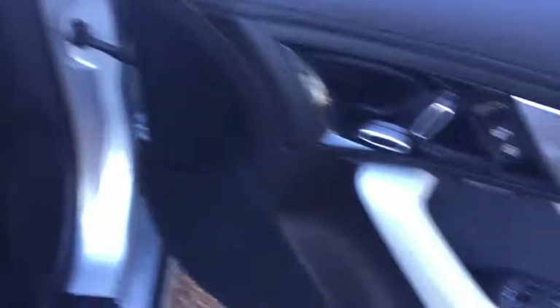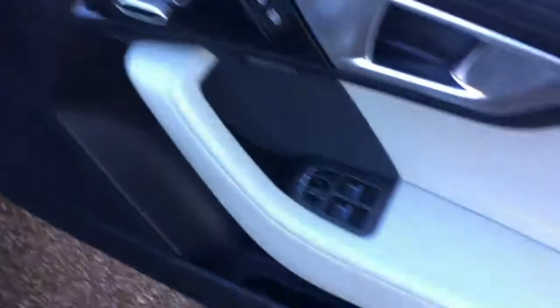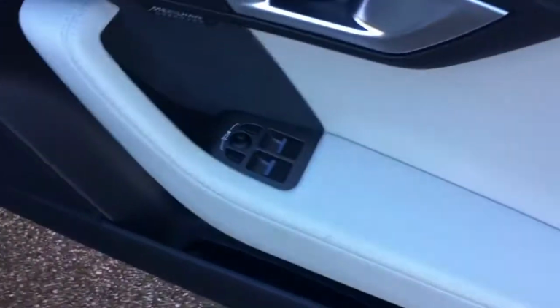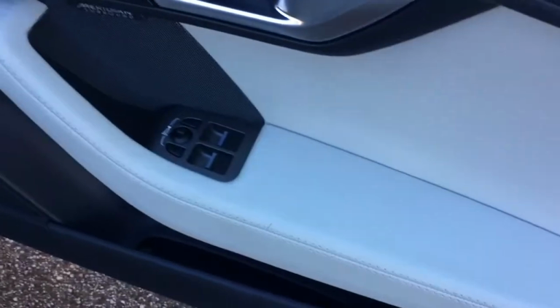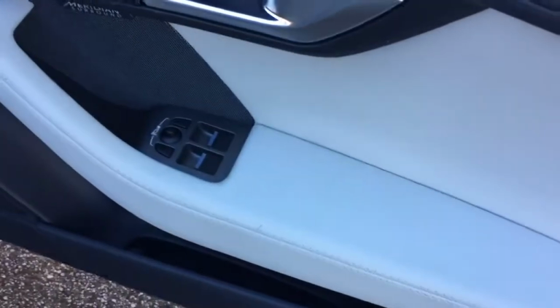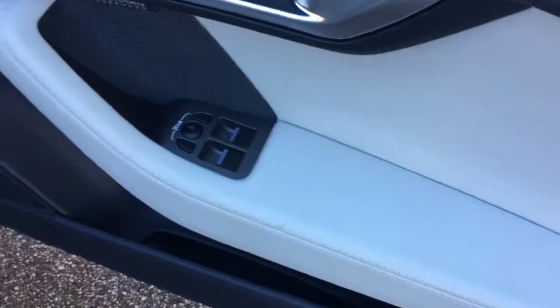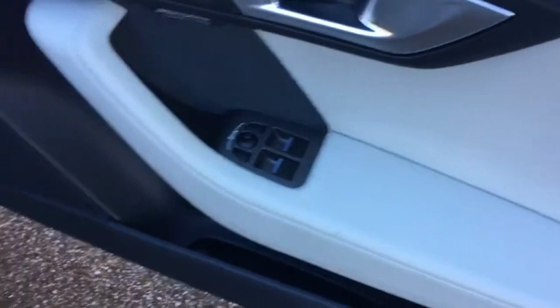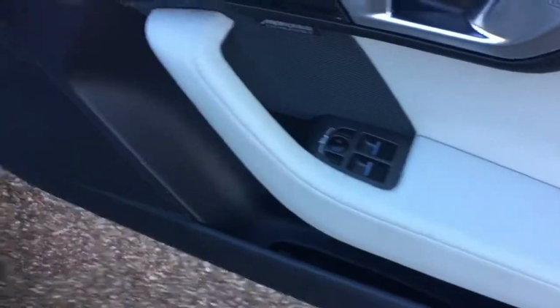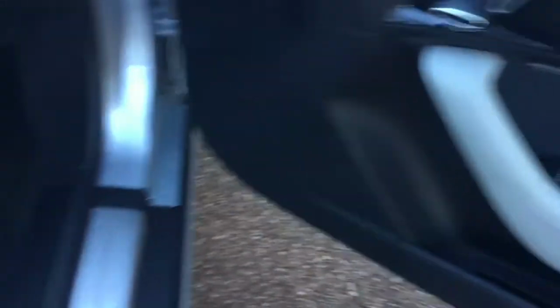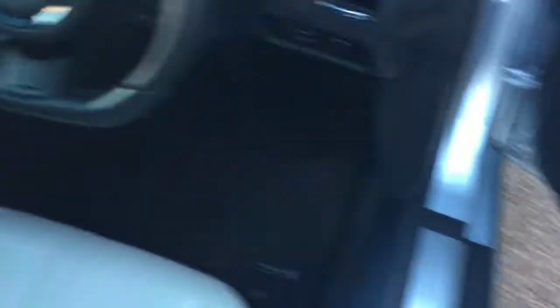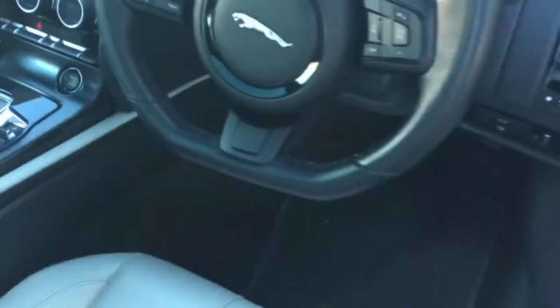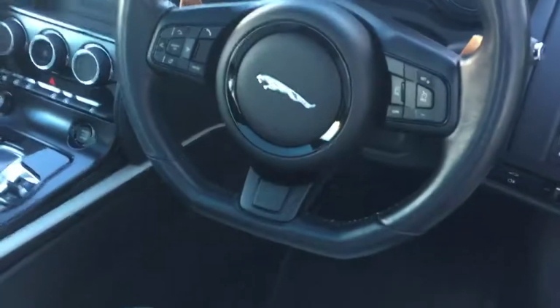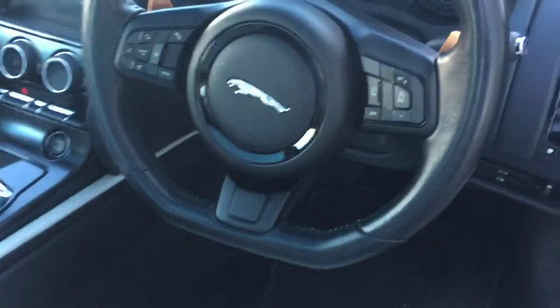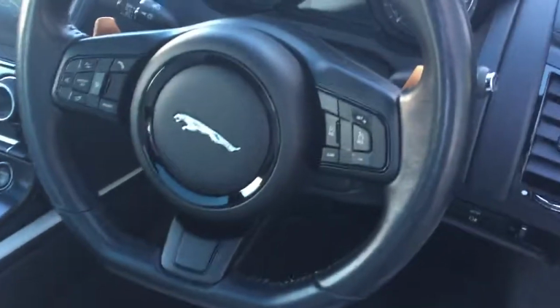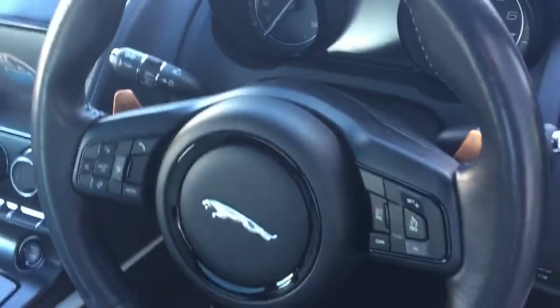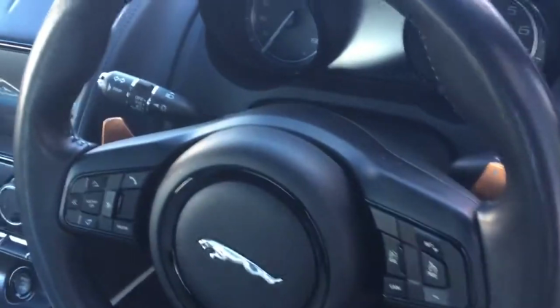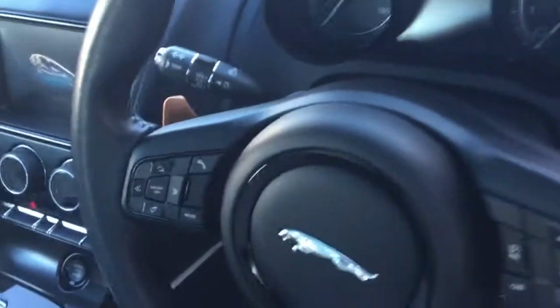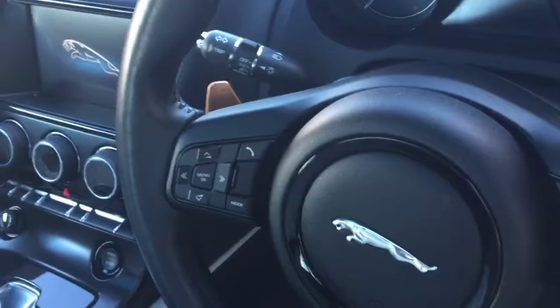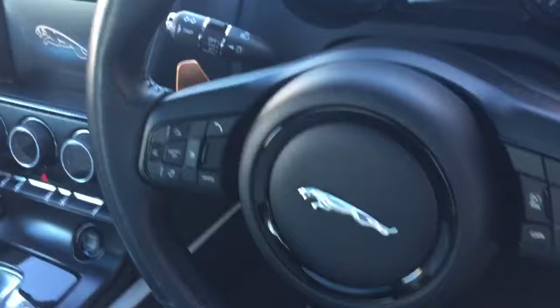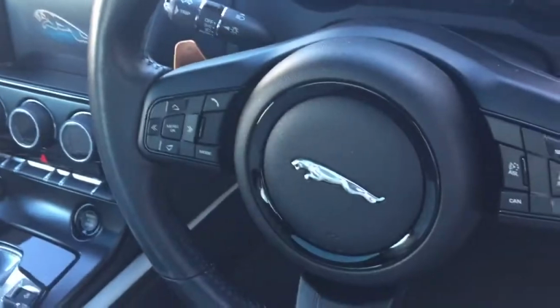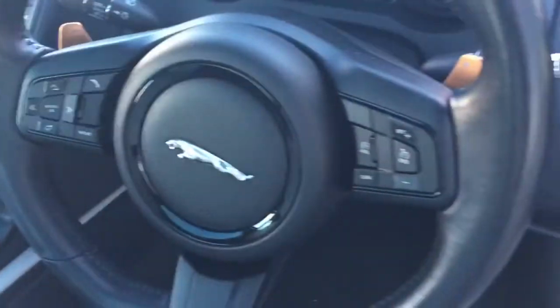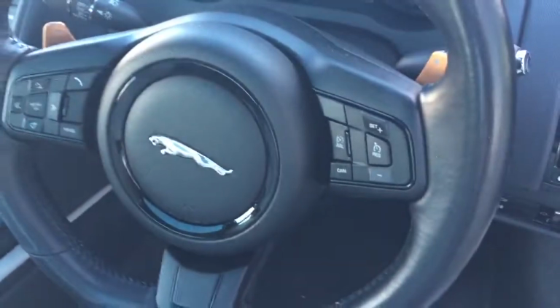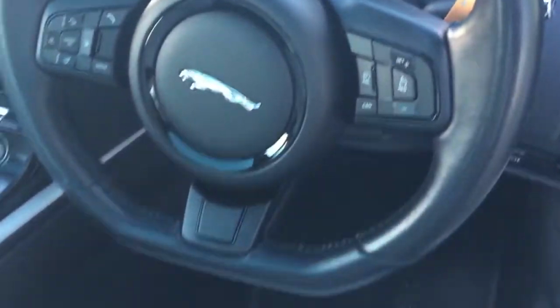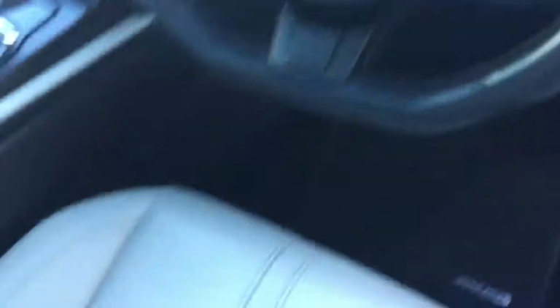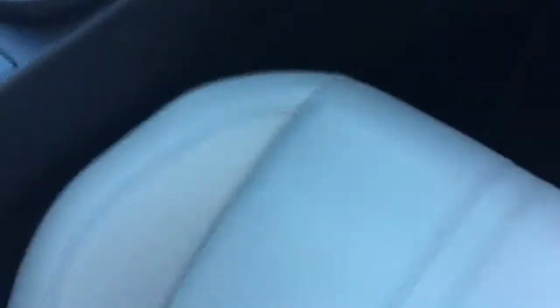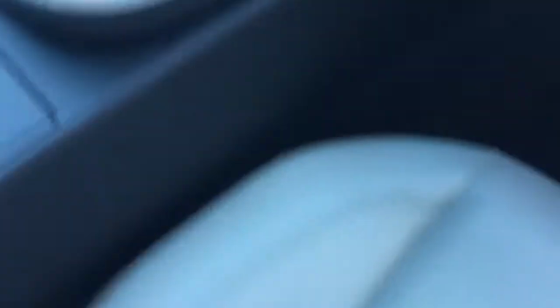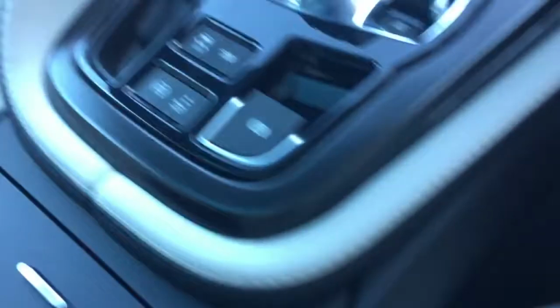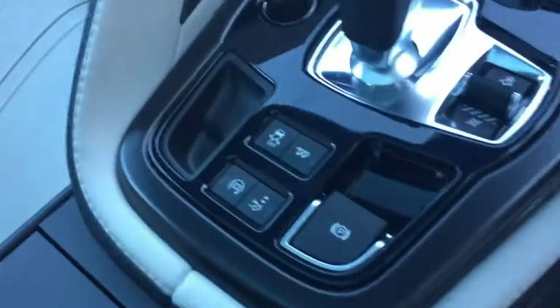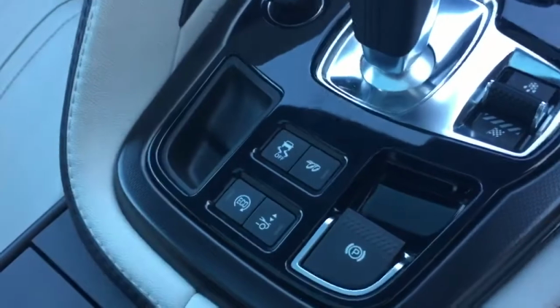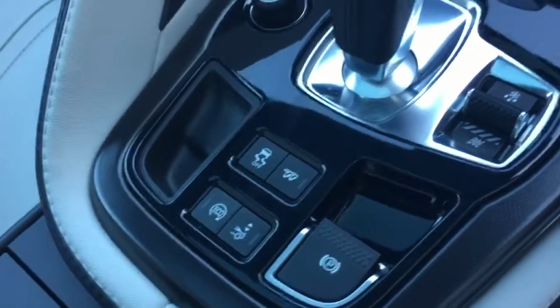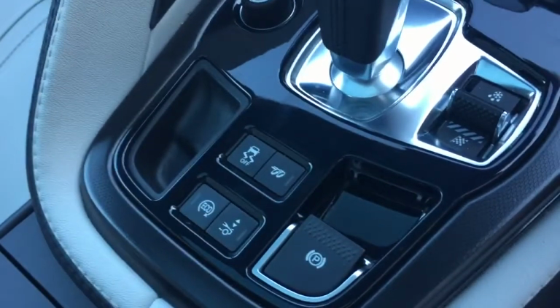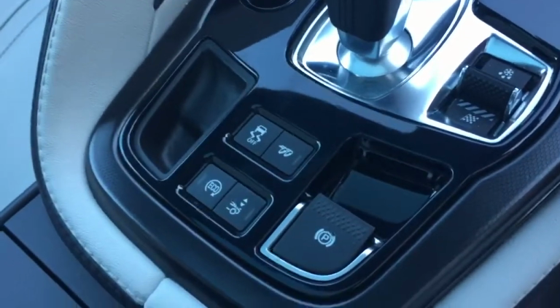We've got the electric folding wing mirror functions on the door cards. You've got the leather multi-function steering wheel, the bronze paddle shift, and the hands-free and cruise control functions just there. And the switchable sports exhaust function just there as well.